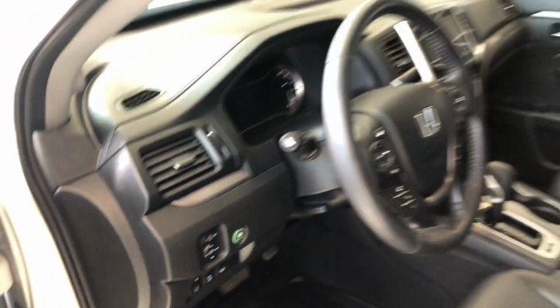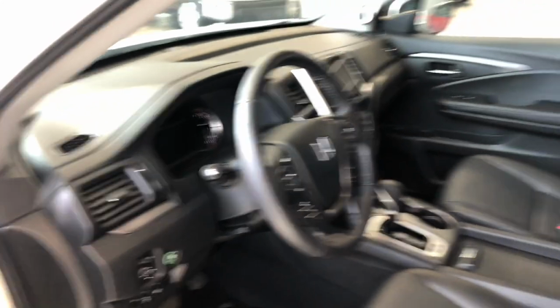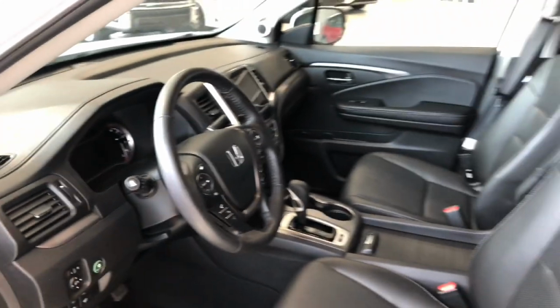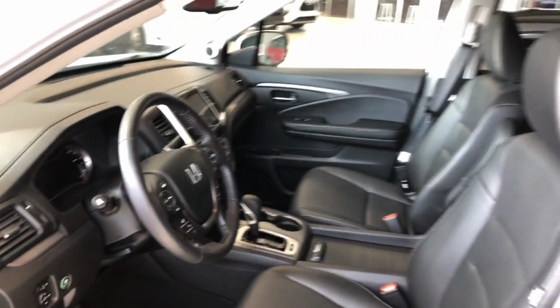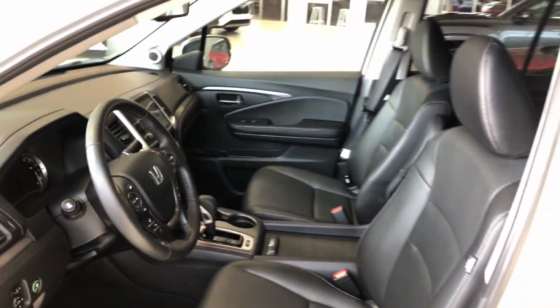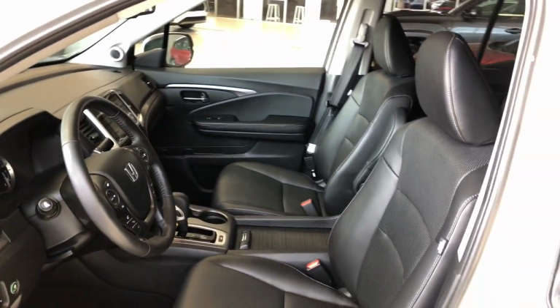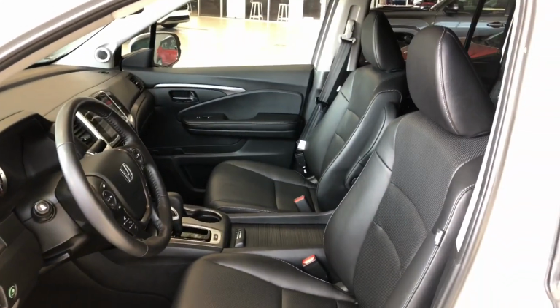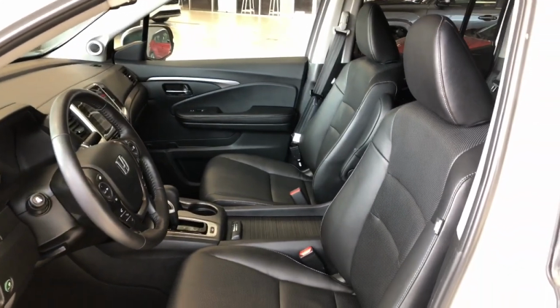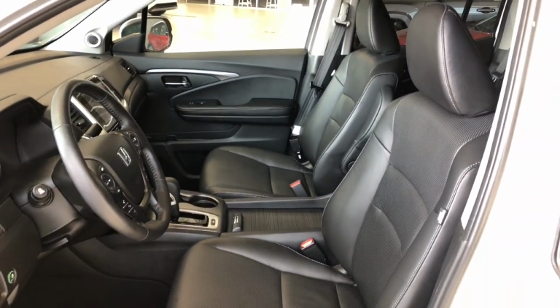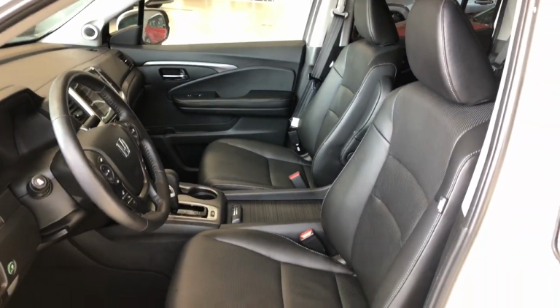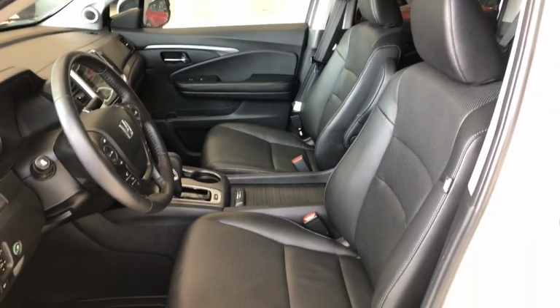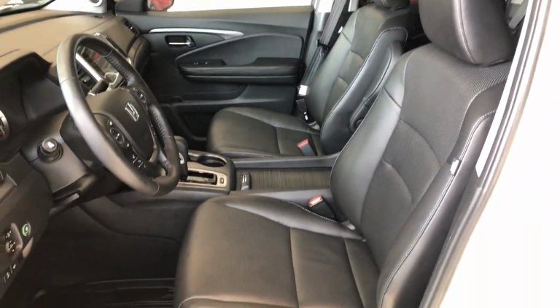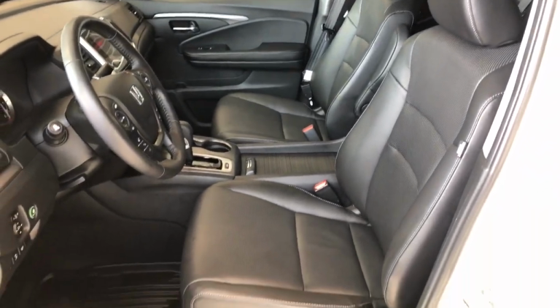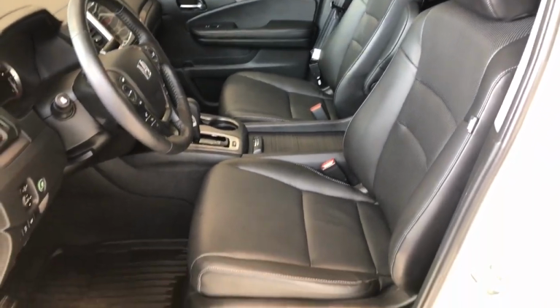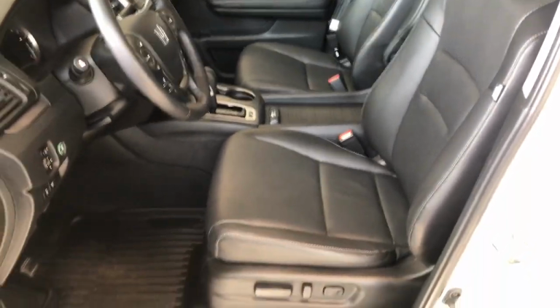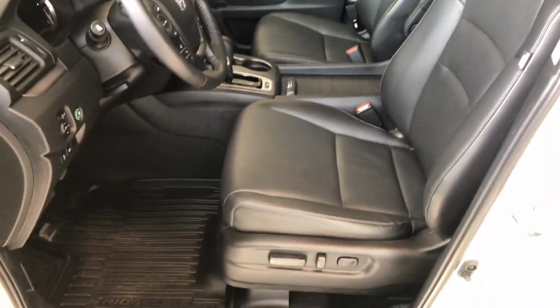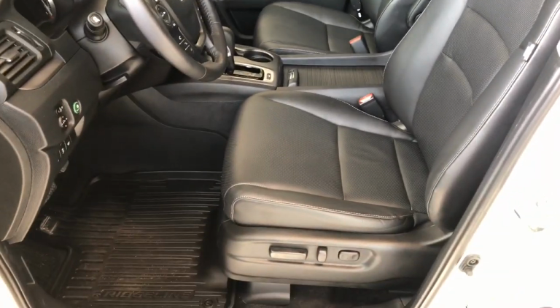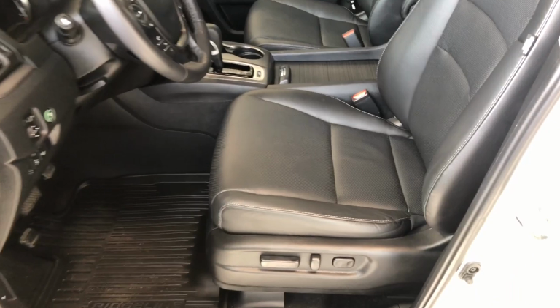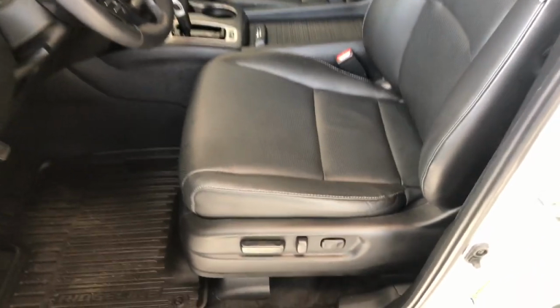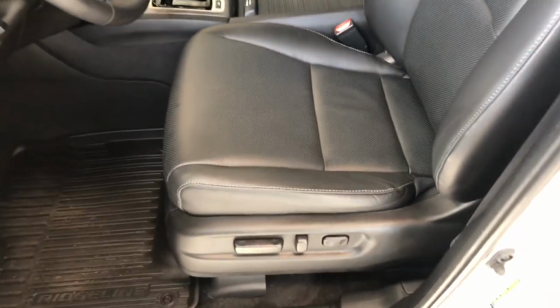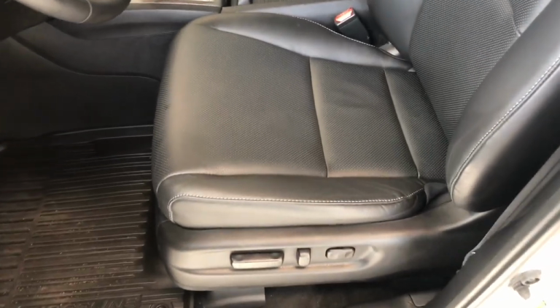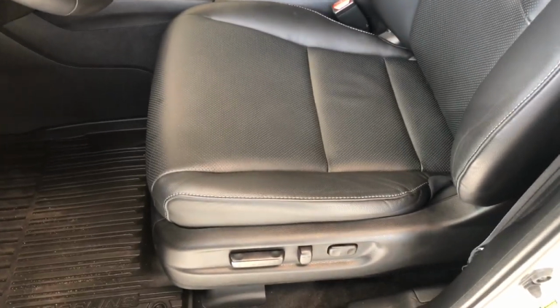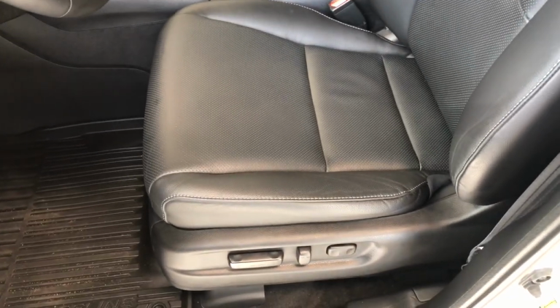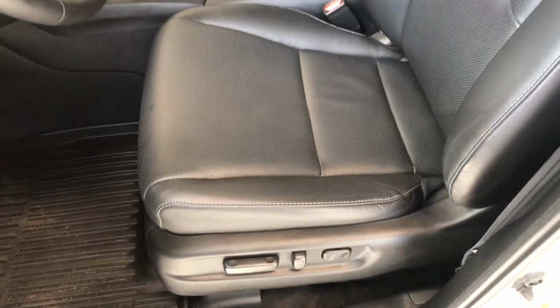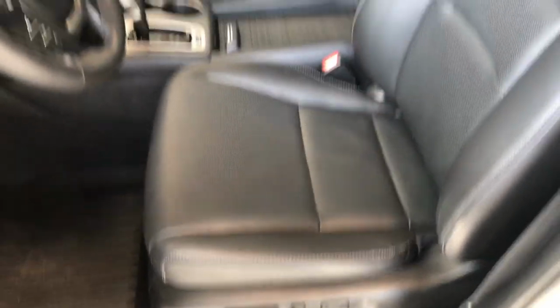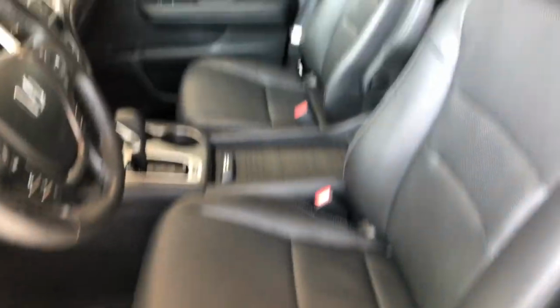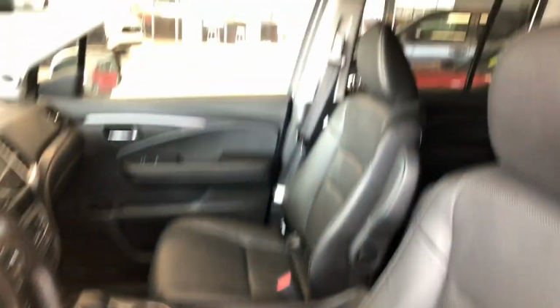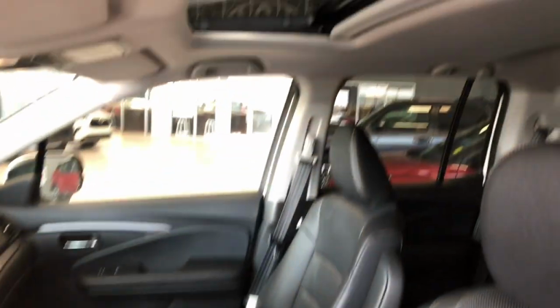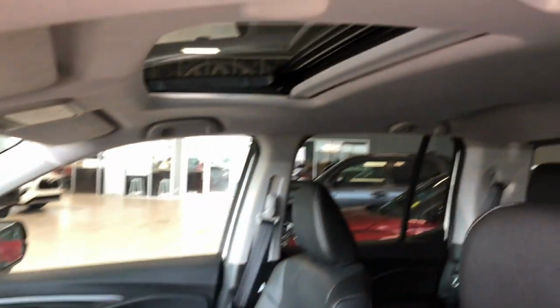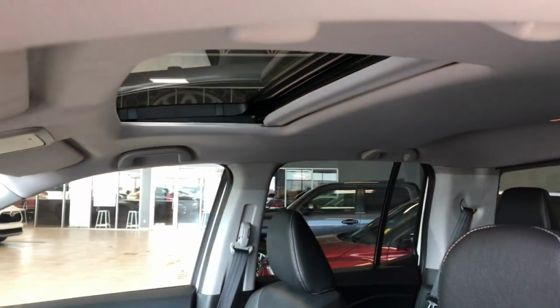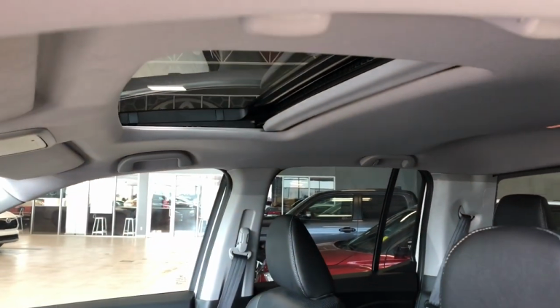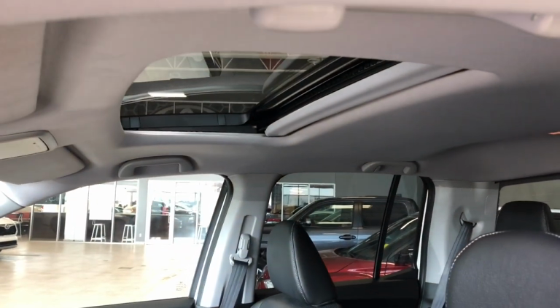Moving inside, this Honda comes equipped with black leather seating and all-weather mats. On the bottom you'll find your power seating adjustment buttons, and on the top you also have a power moonroof.